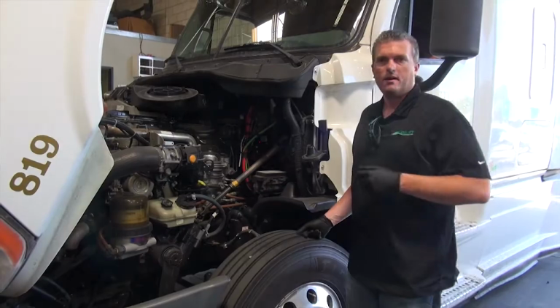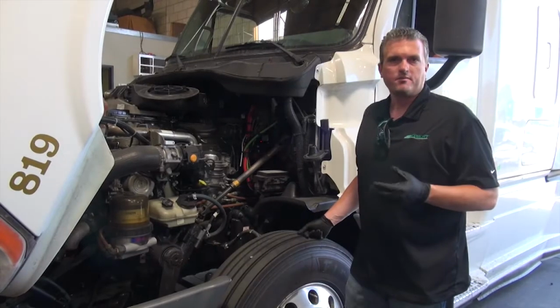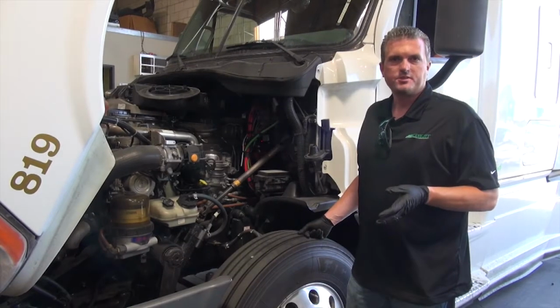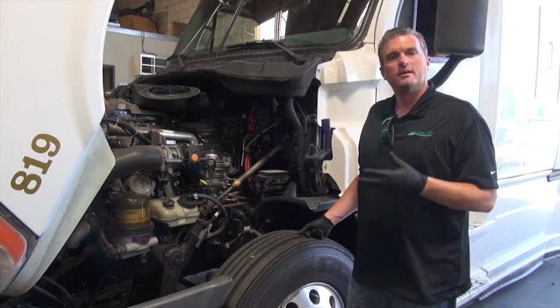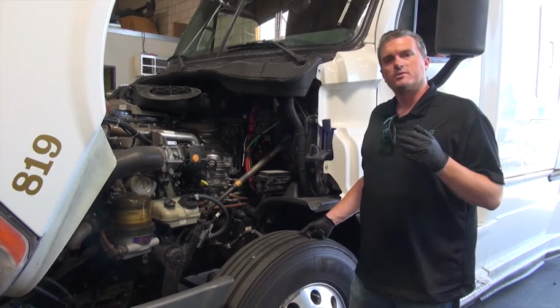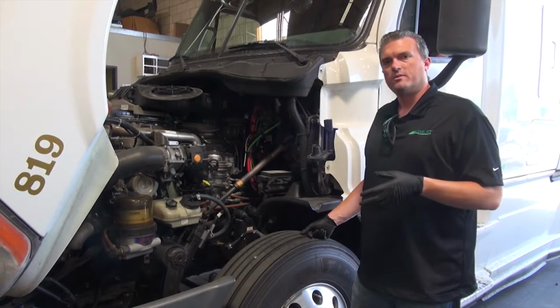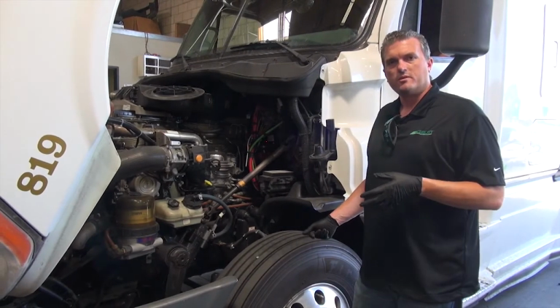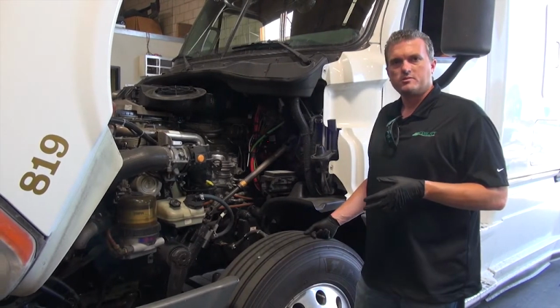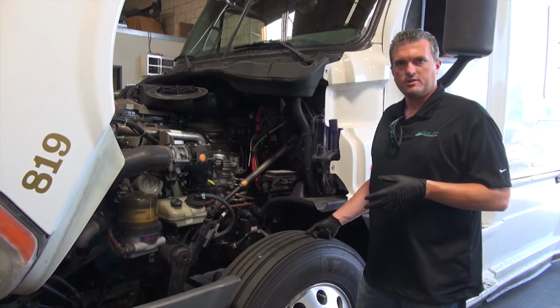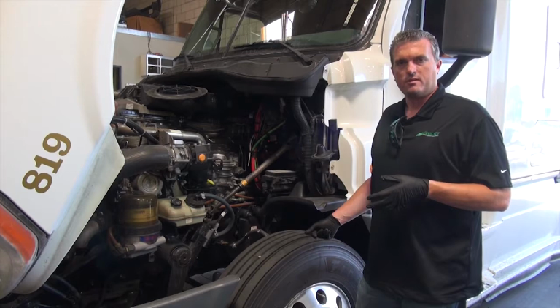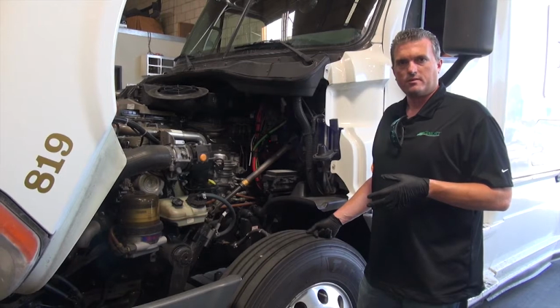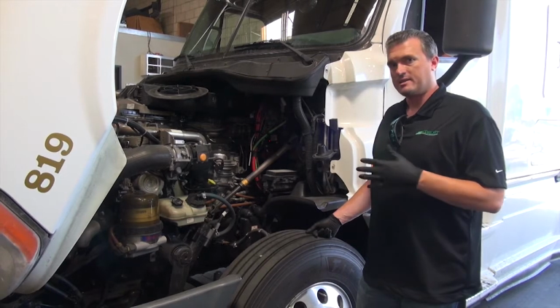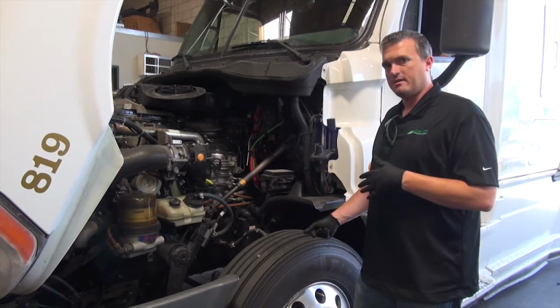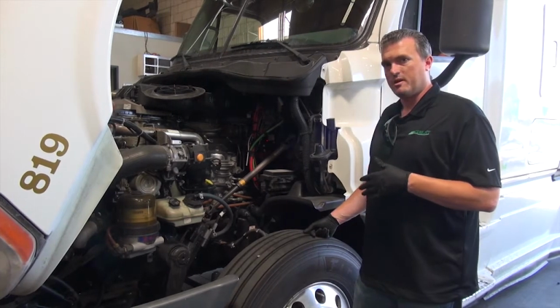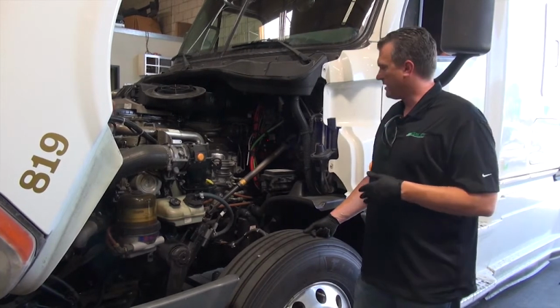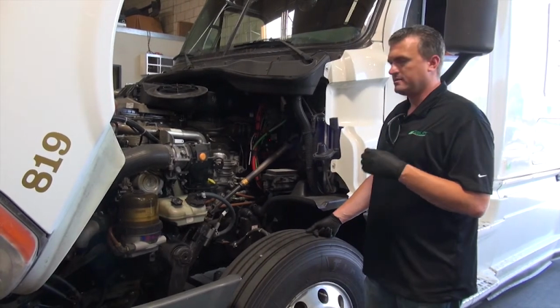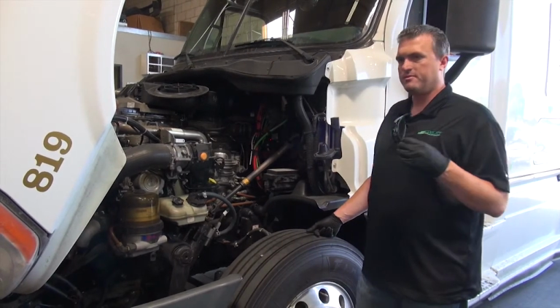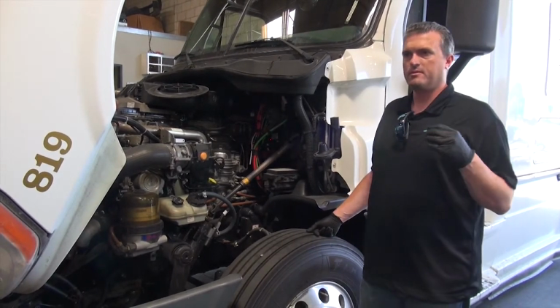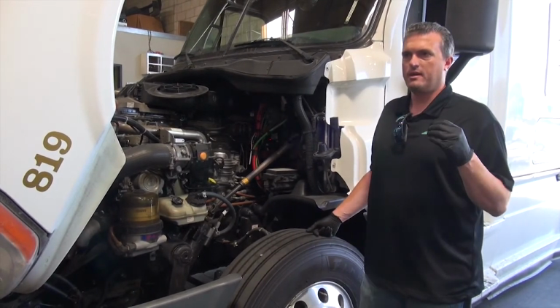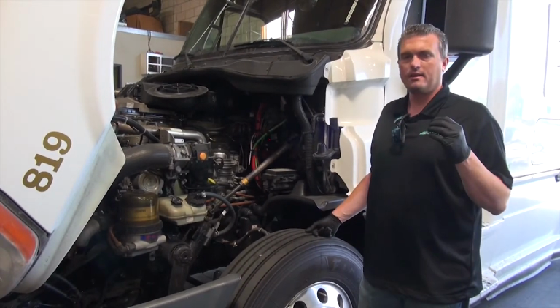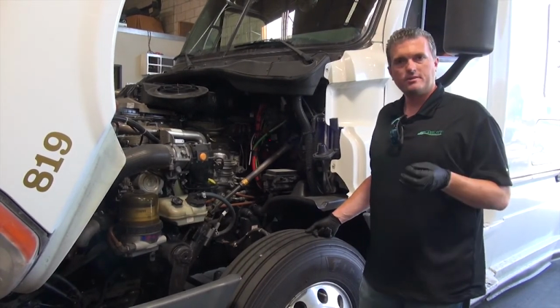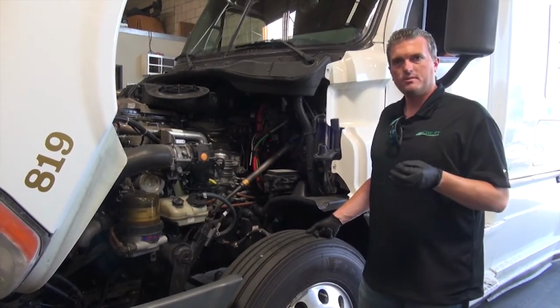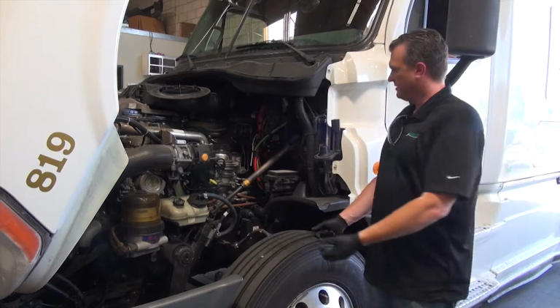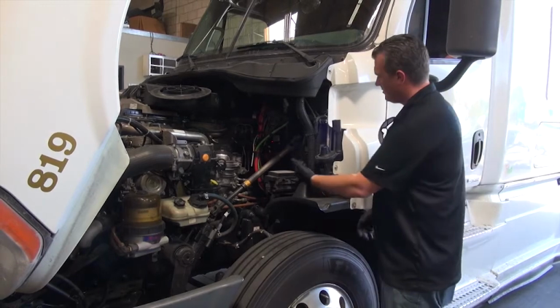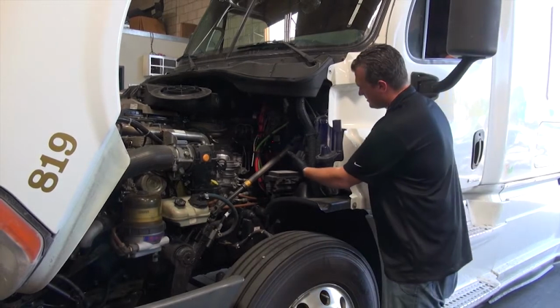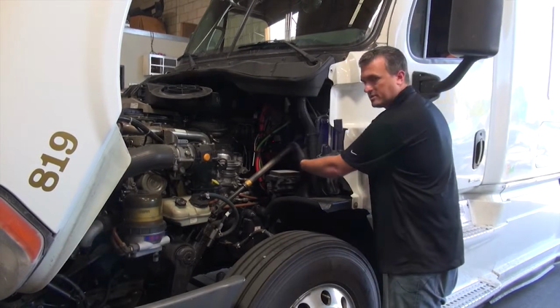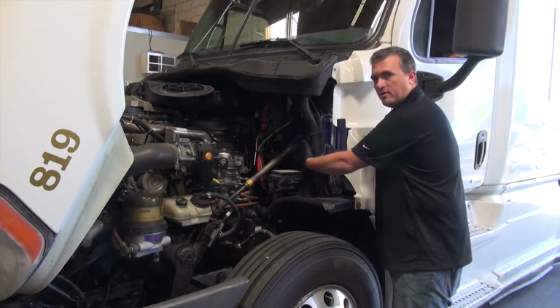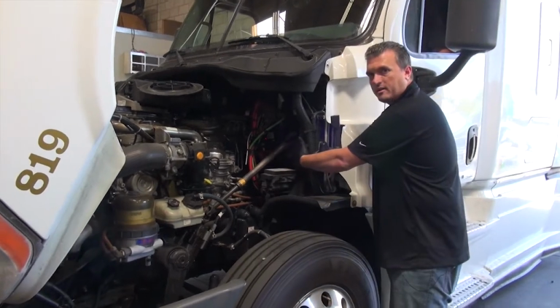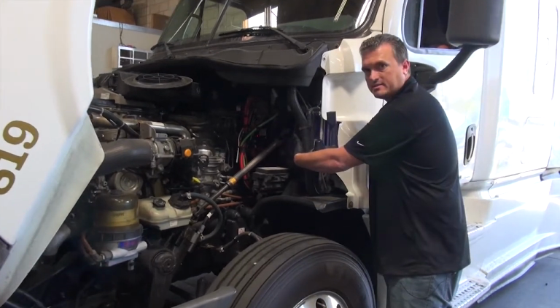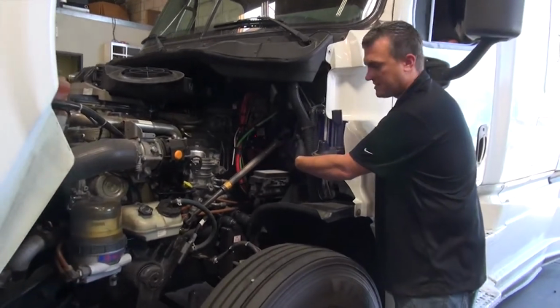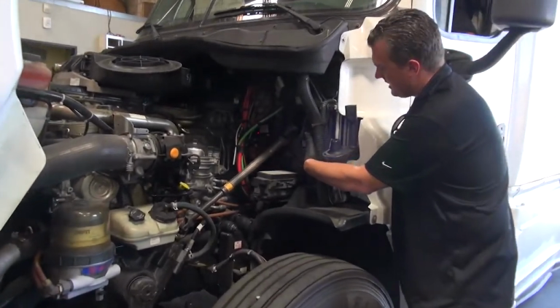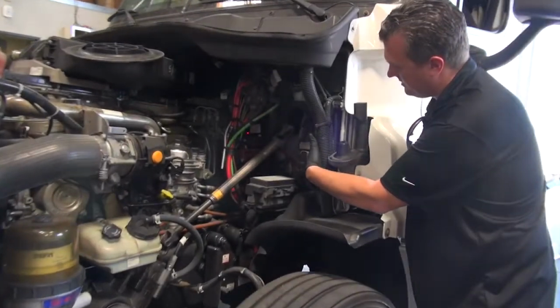Hi, I'm Kevin from LandJet. I'm going to show you the fuse locations on our Cascadia trucks. If there's a lighting issue, the fuse box locations for all the lights is on the SAM chassis here.